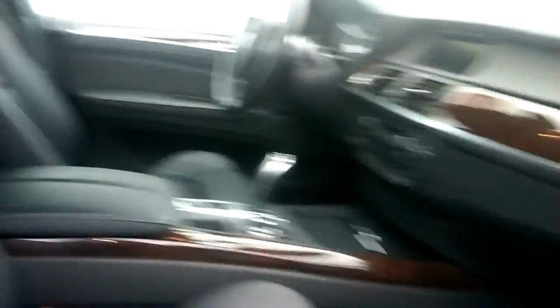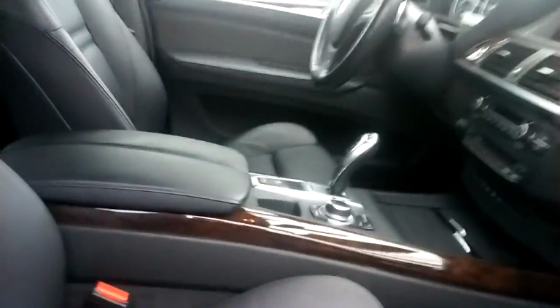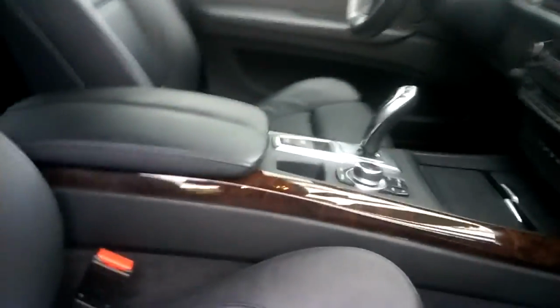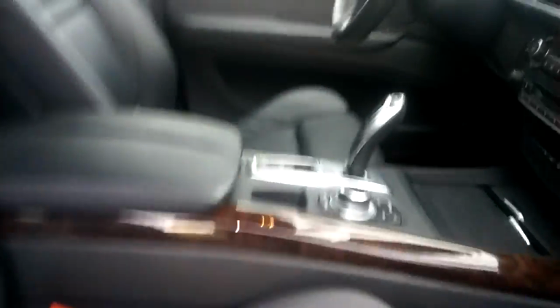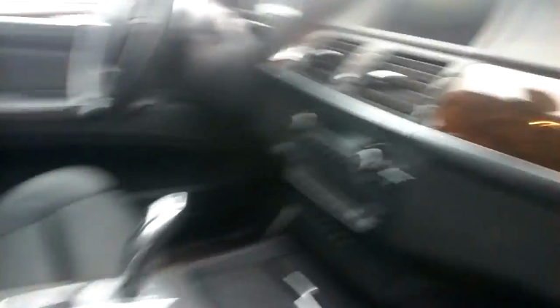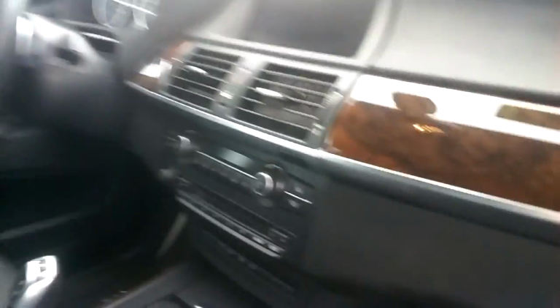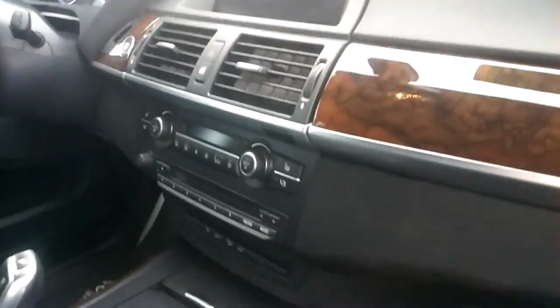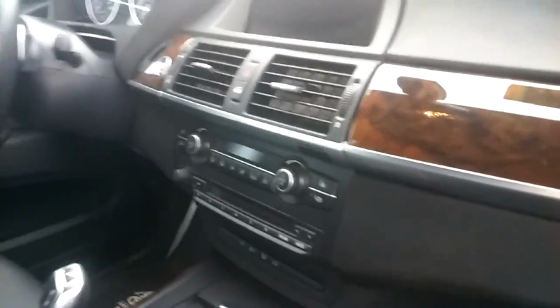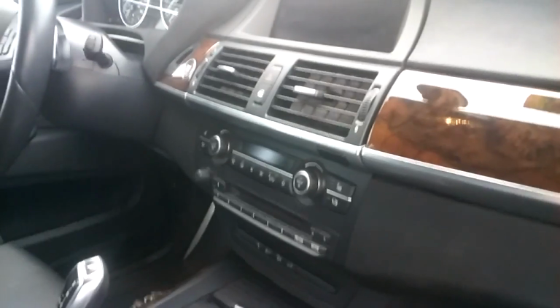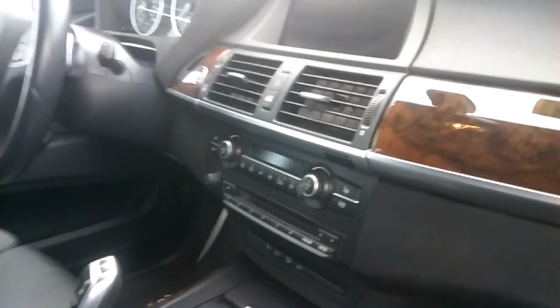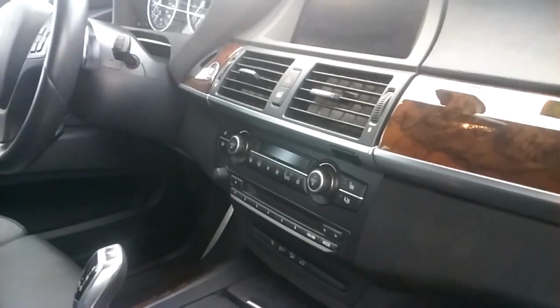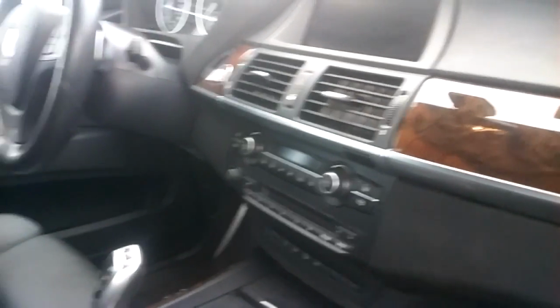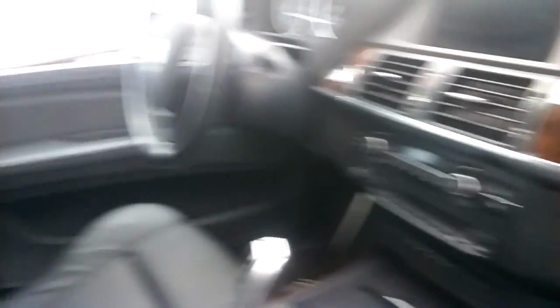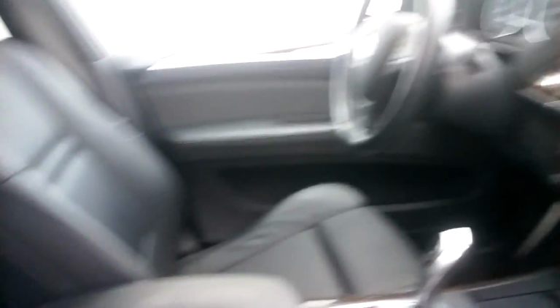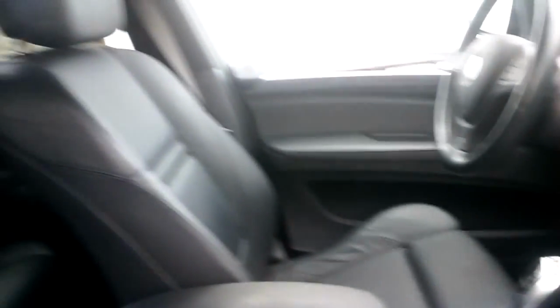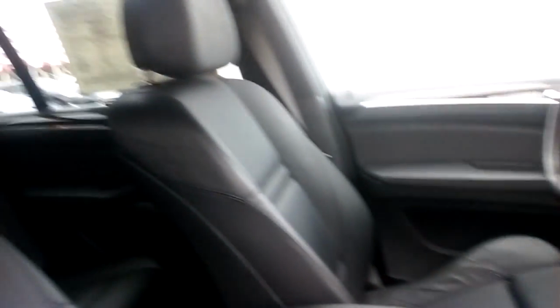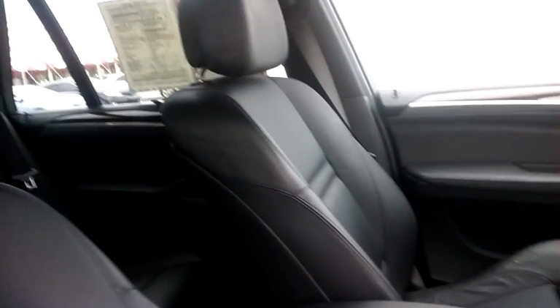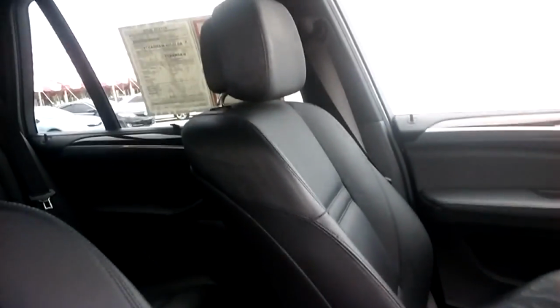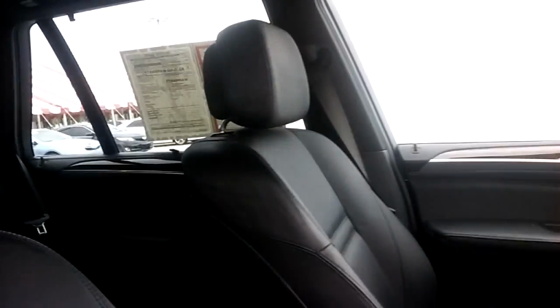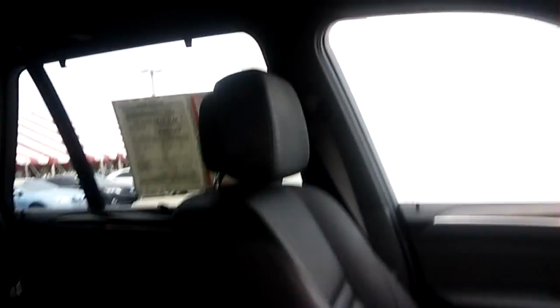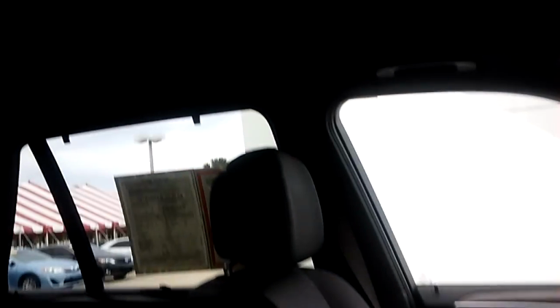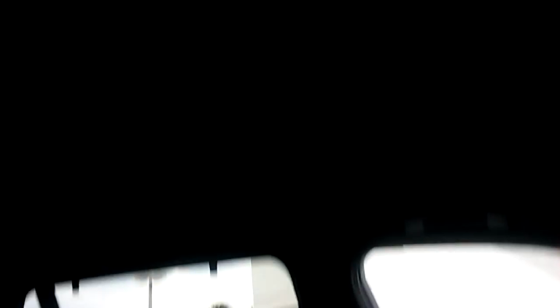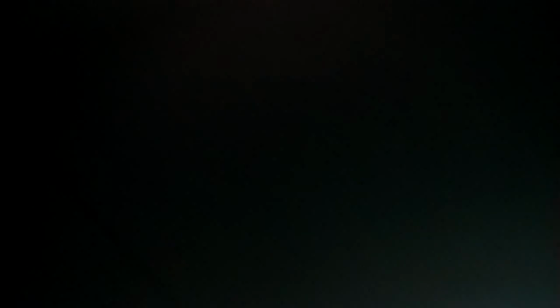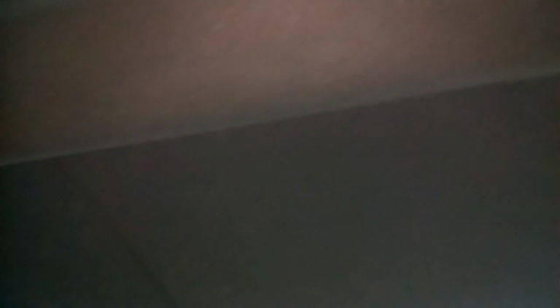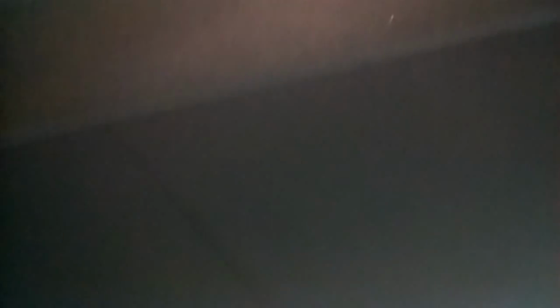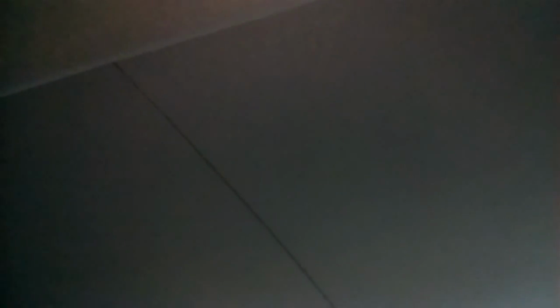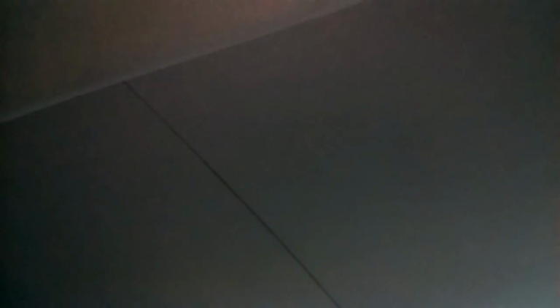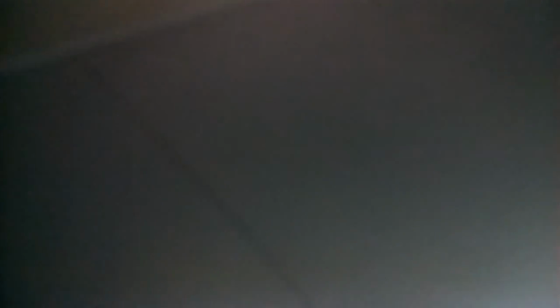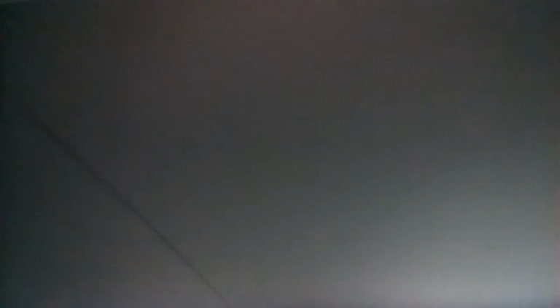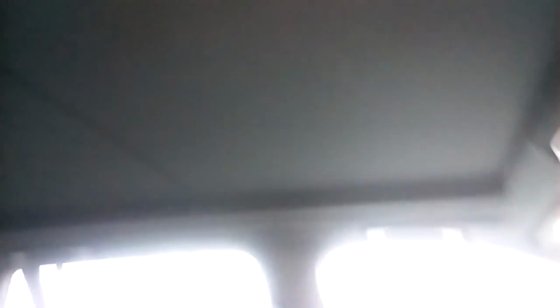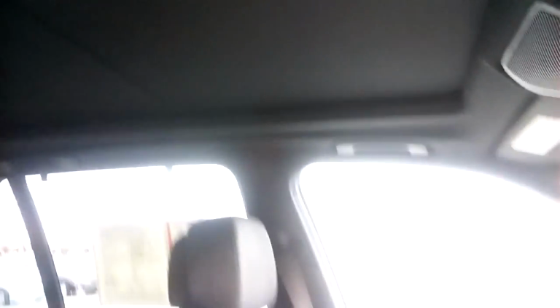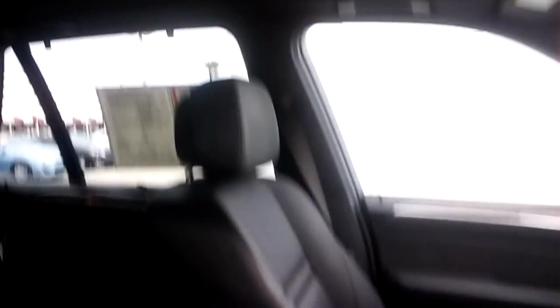All right, and this is the interior. It is push to start, and as I said, it's in excellent condition. It does have a panoramic moonroof.